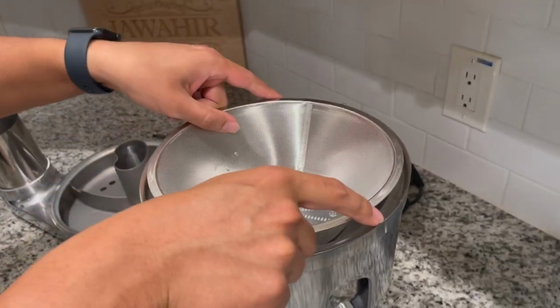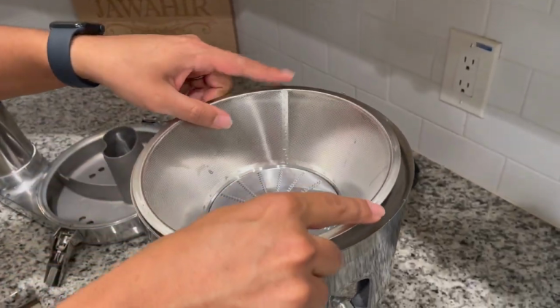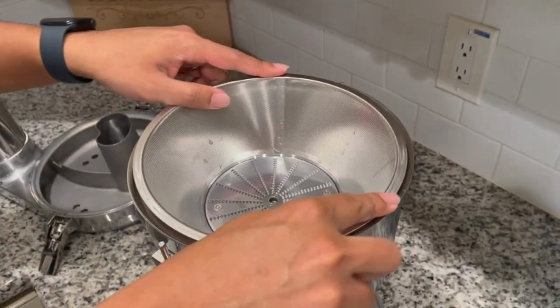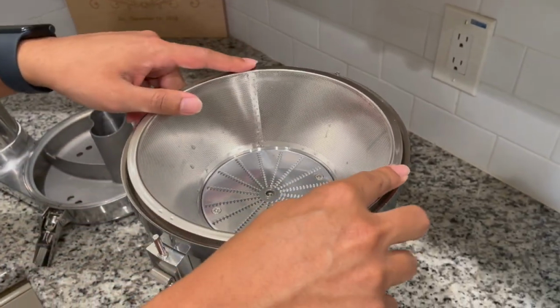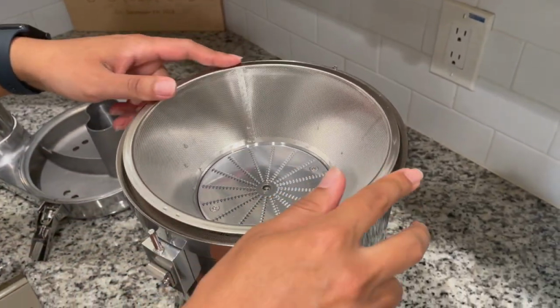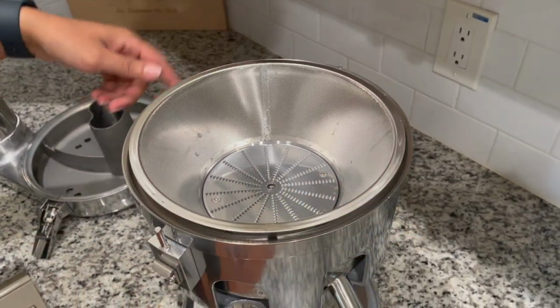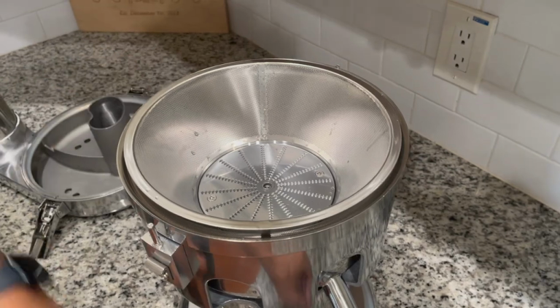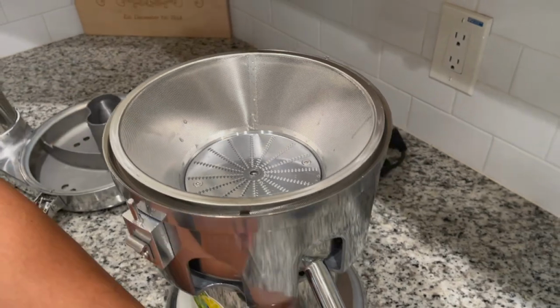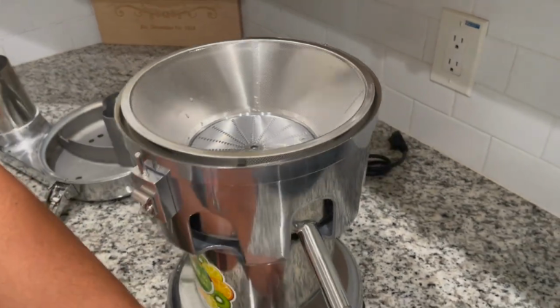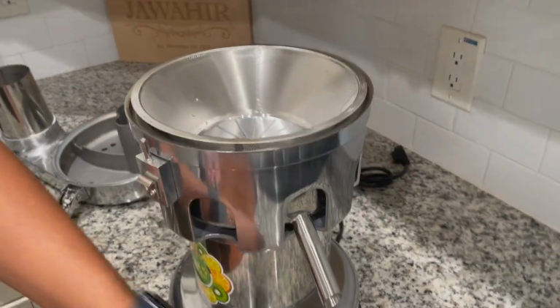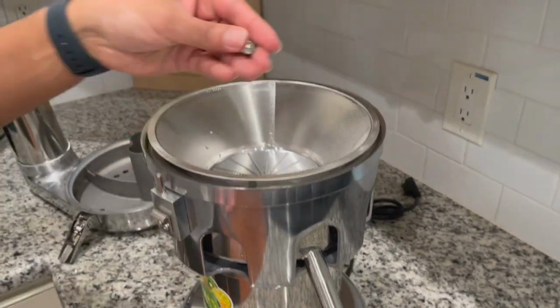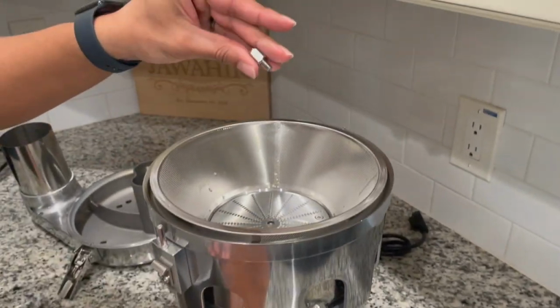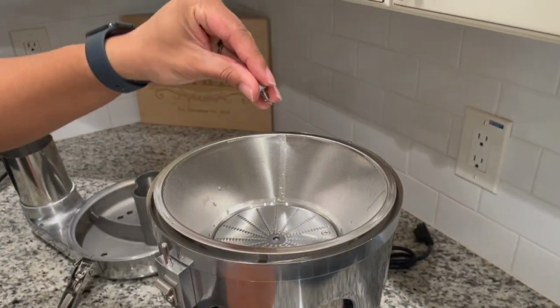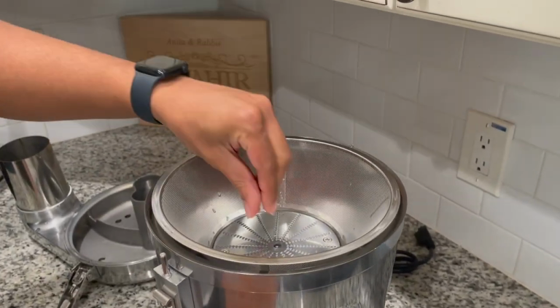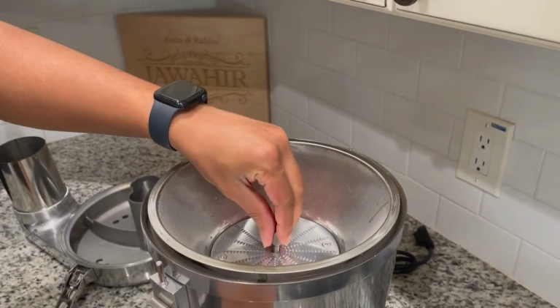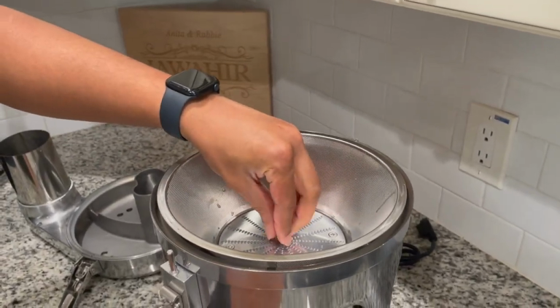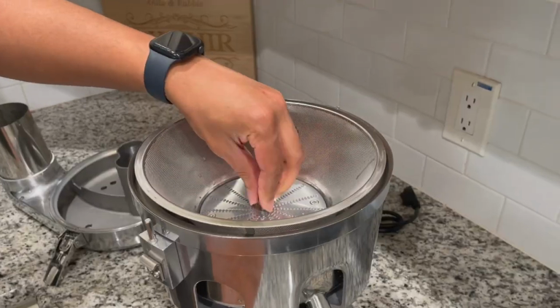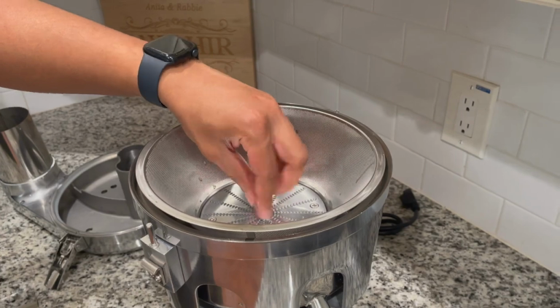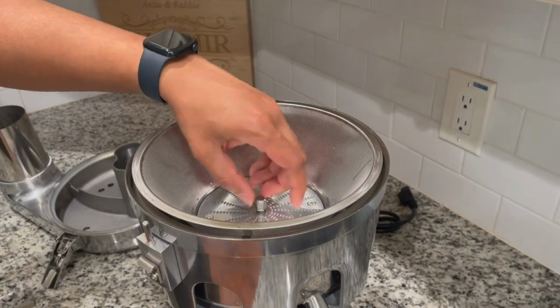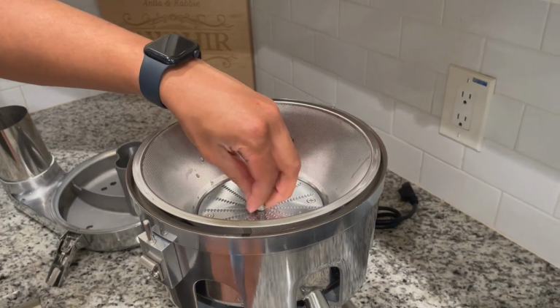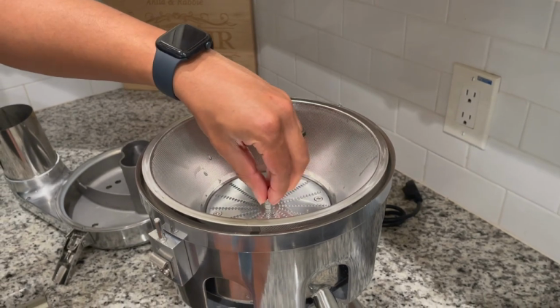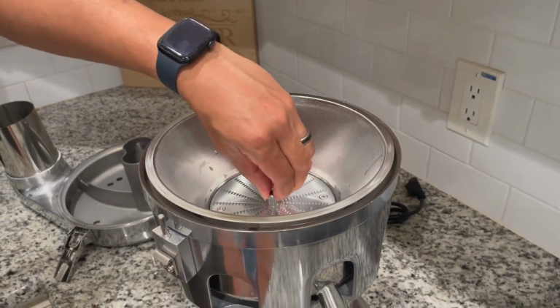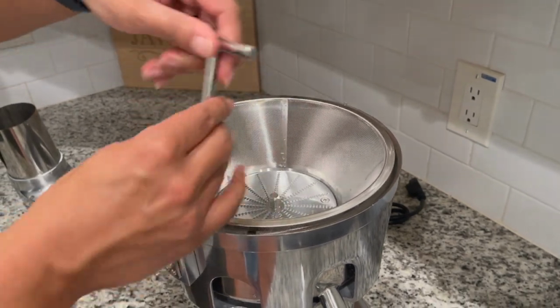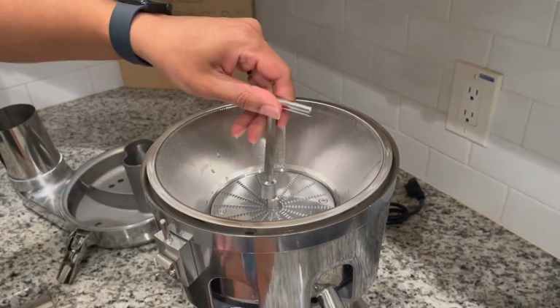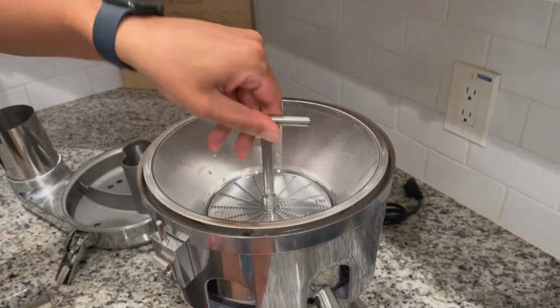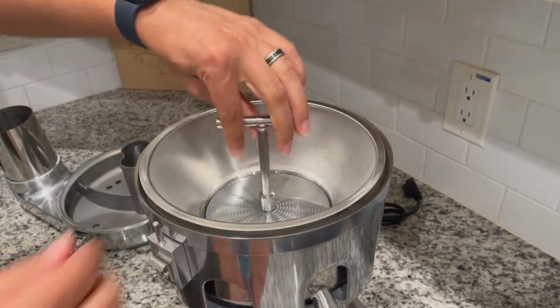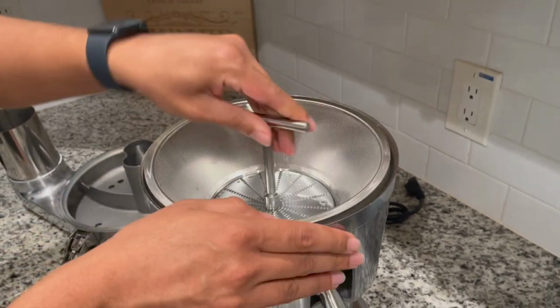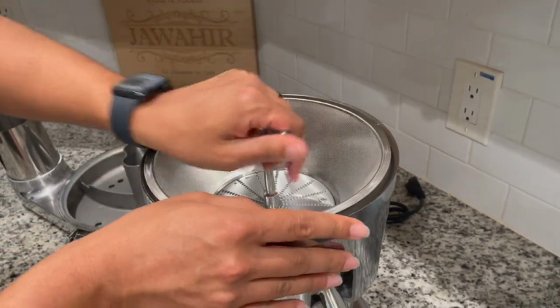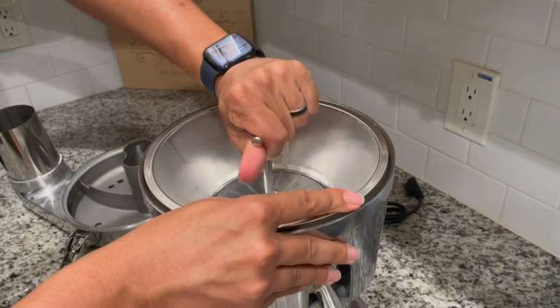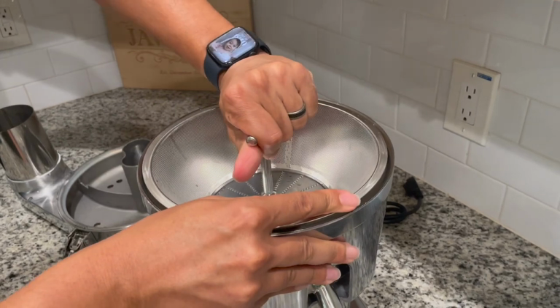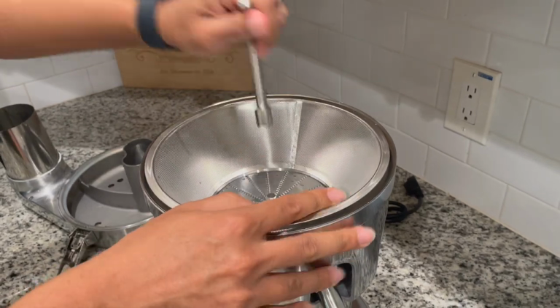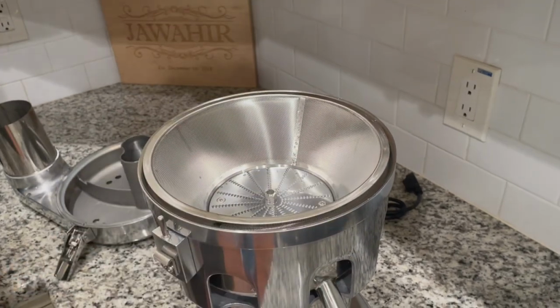Start out by lining this up with the inside and then screw in the little nut here. Once you get it screwed in, there is a tool to tighten it — make sure it's nice and tight.